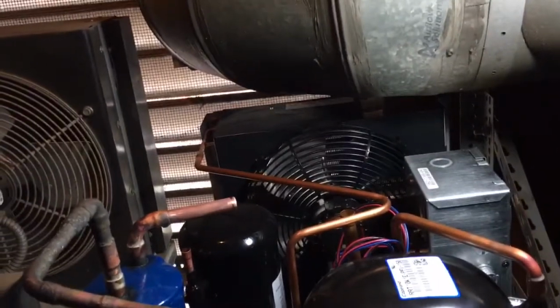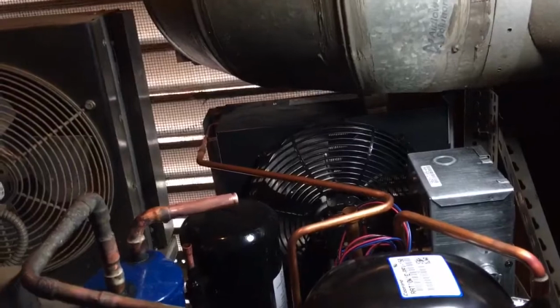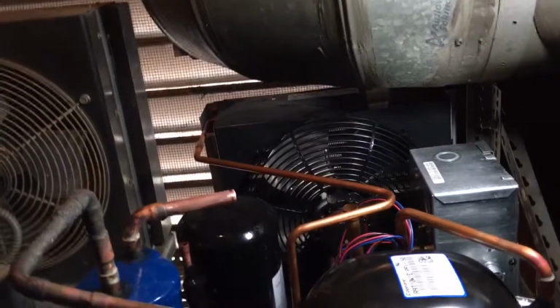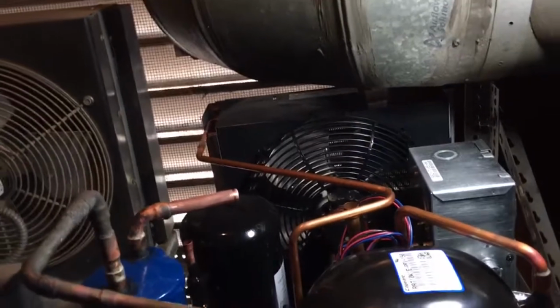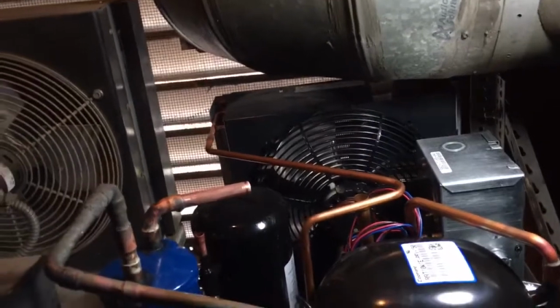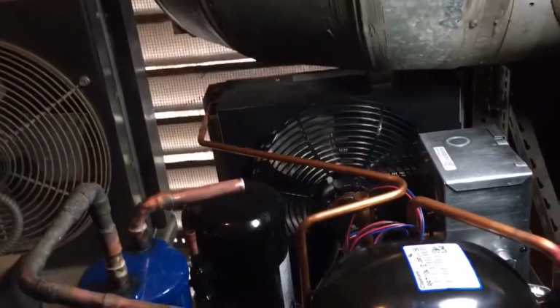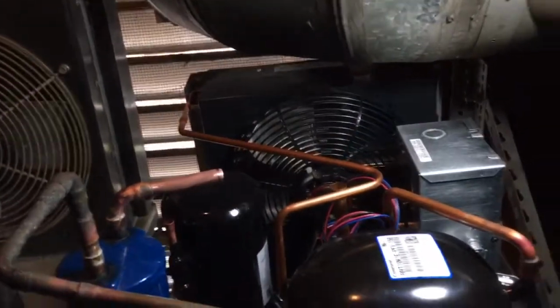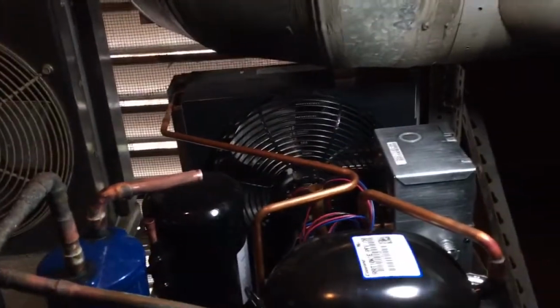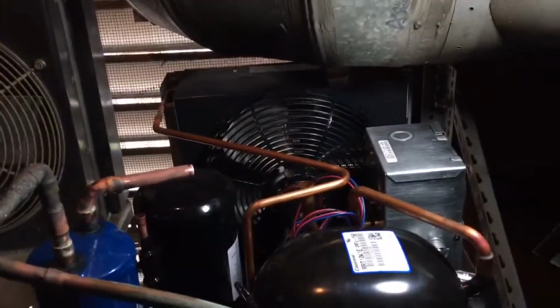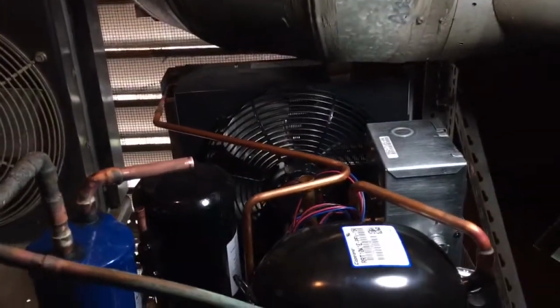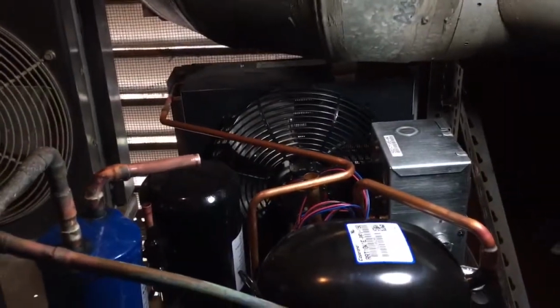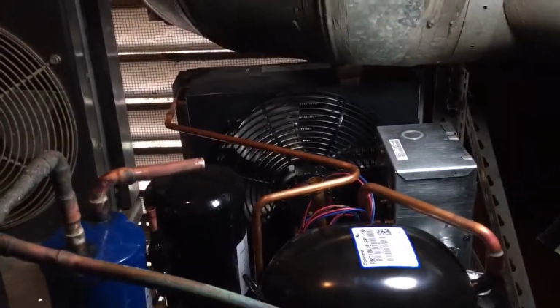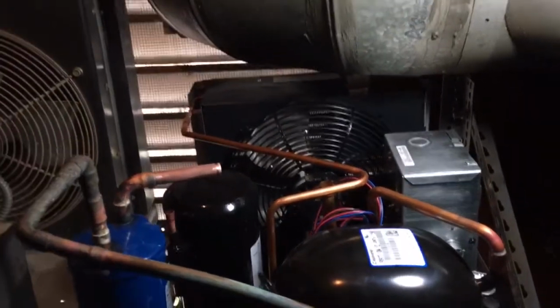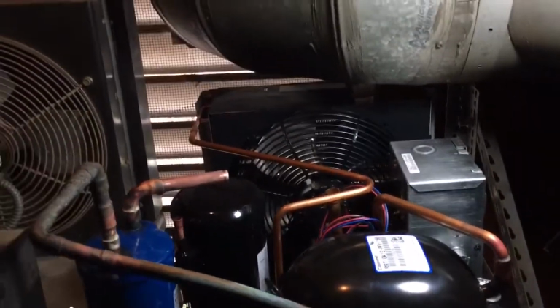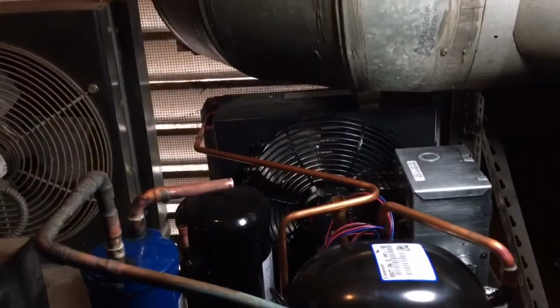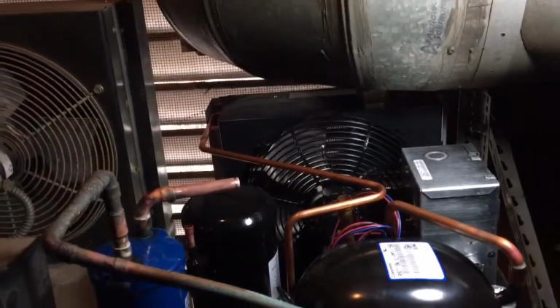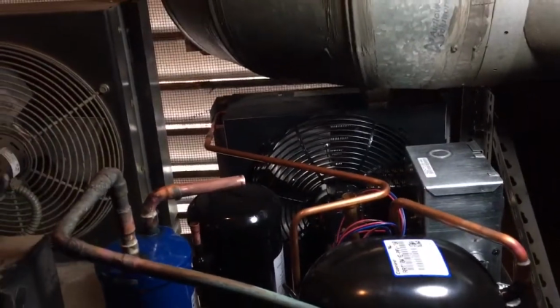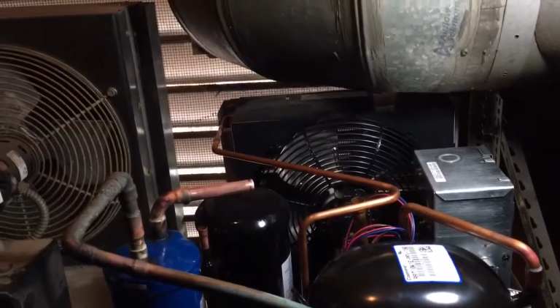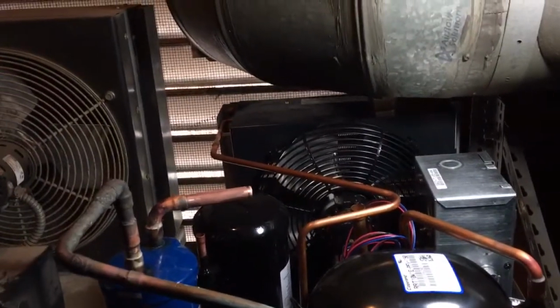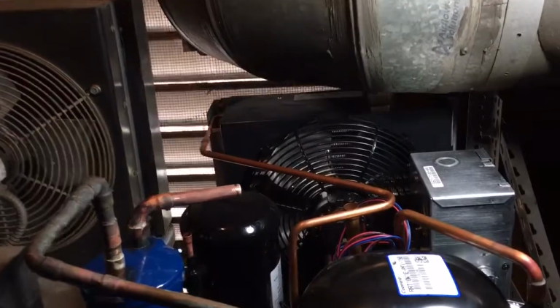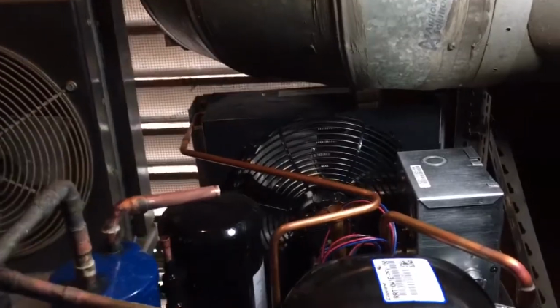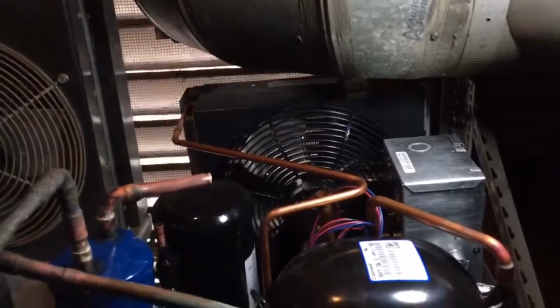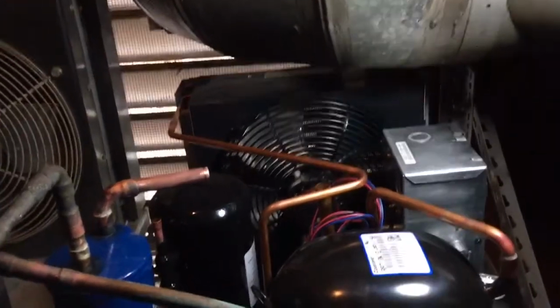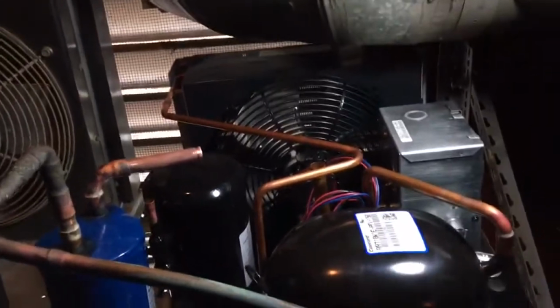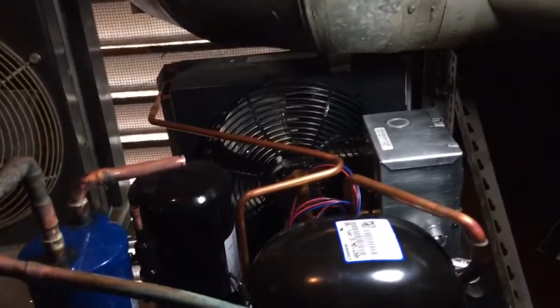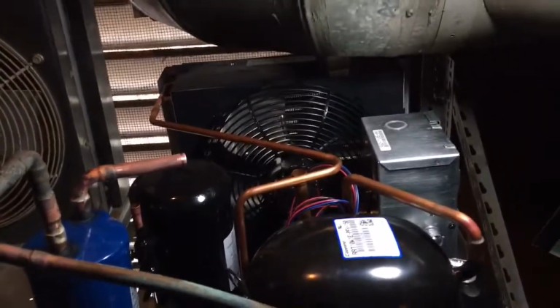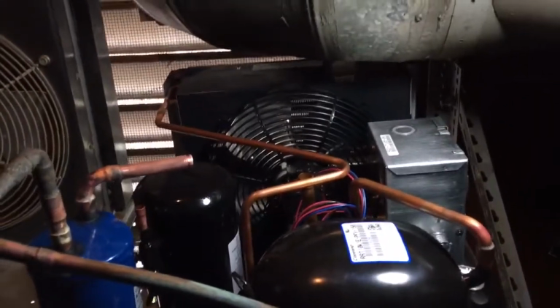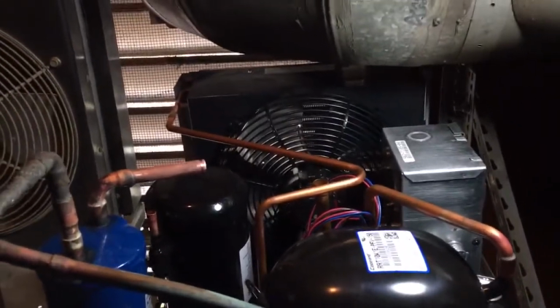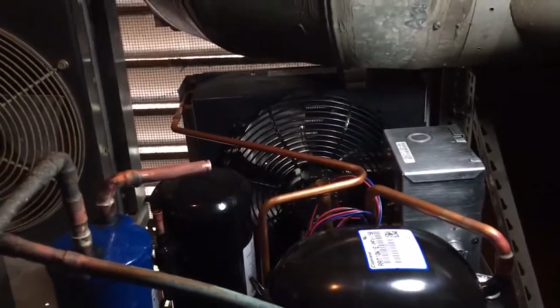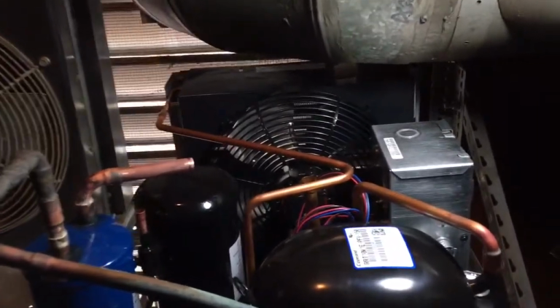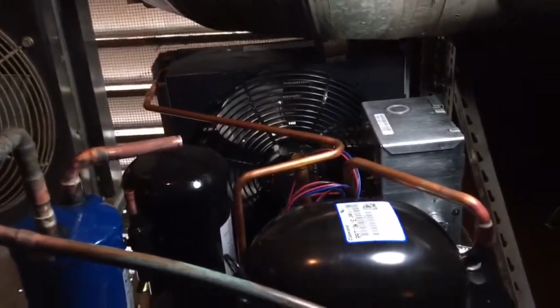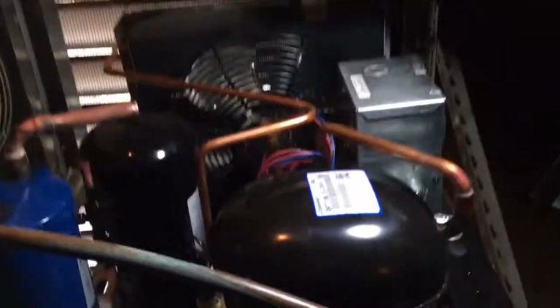I've got a couple of VAK 17s to go in downstairs that we're gonna put in Sunday night — this is Saturday right now.